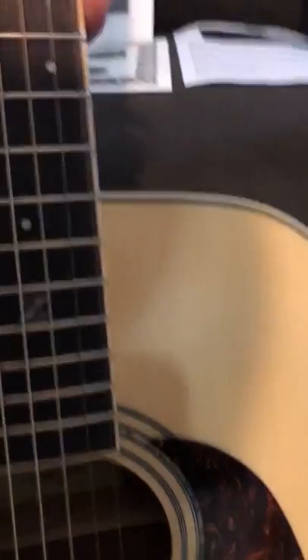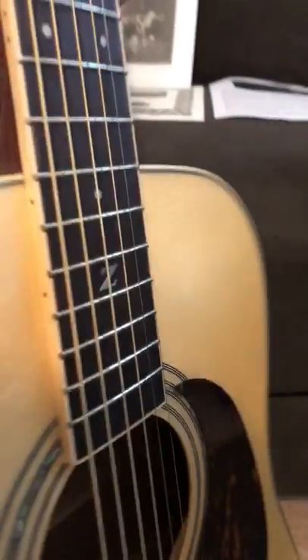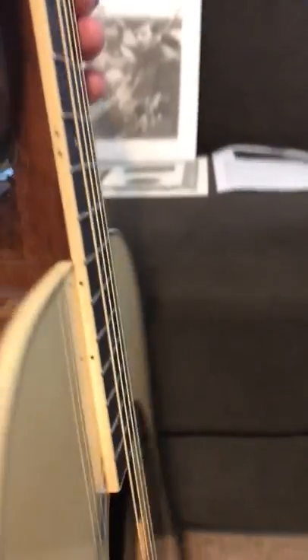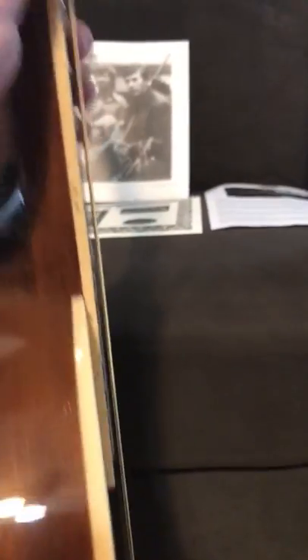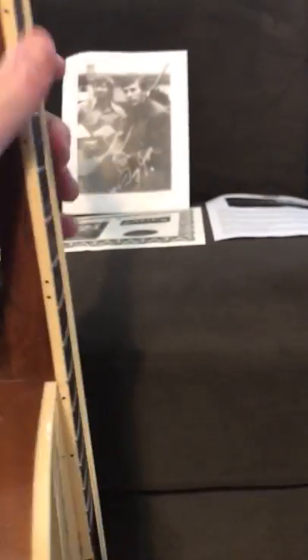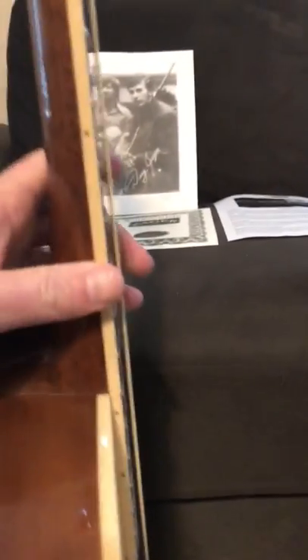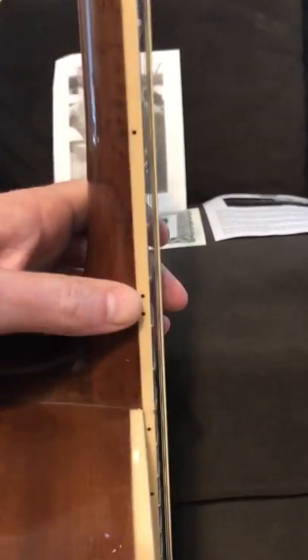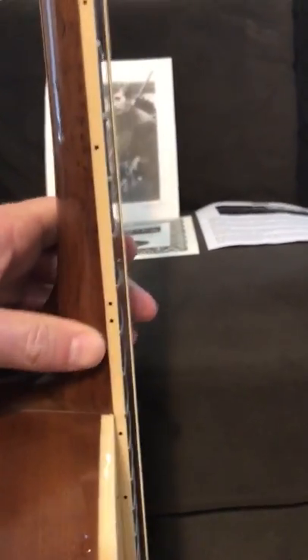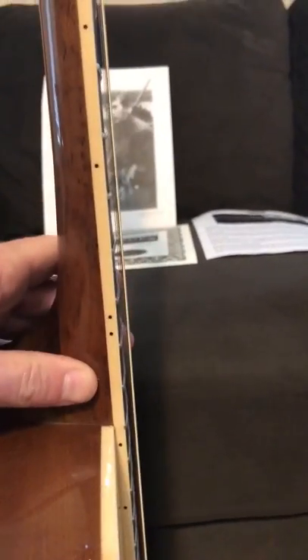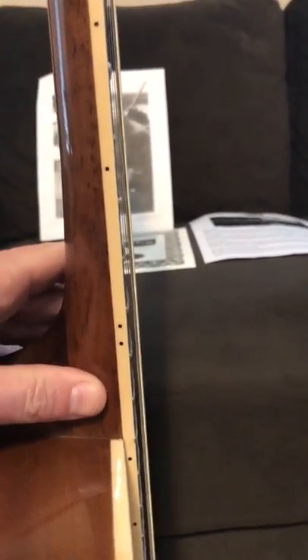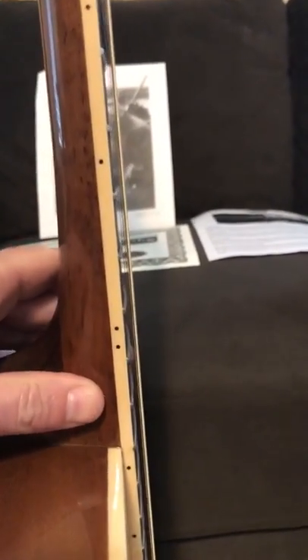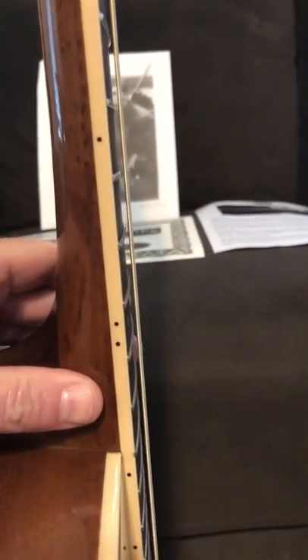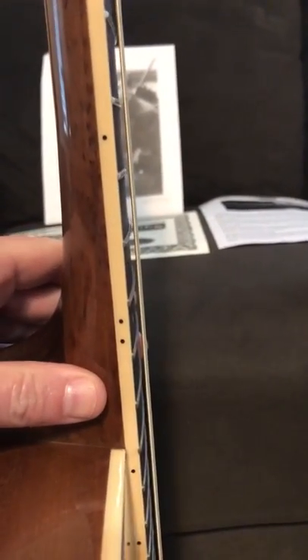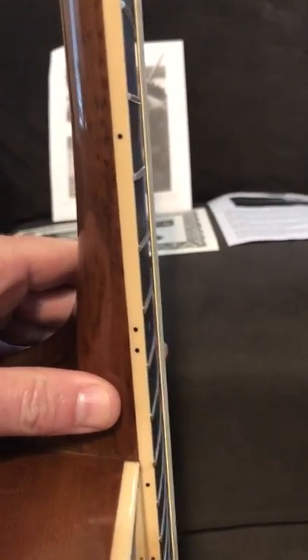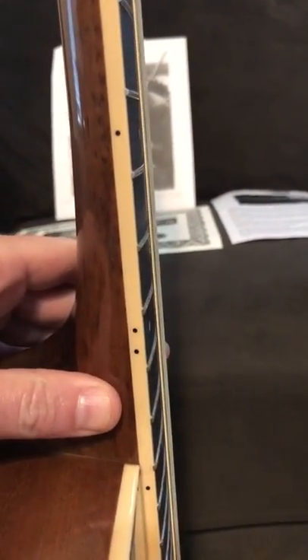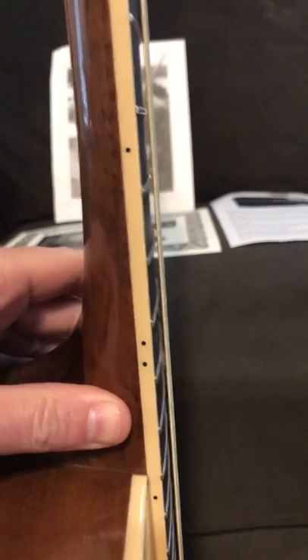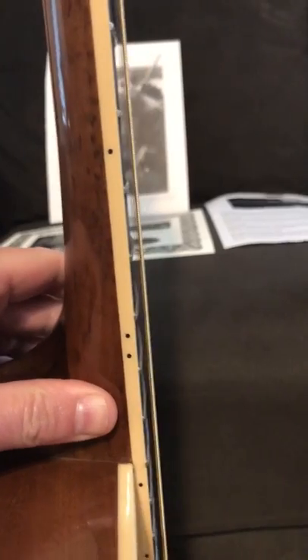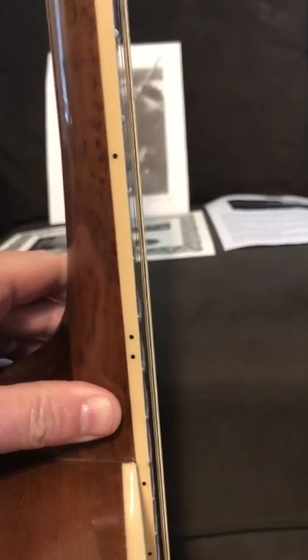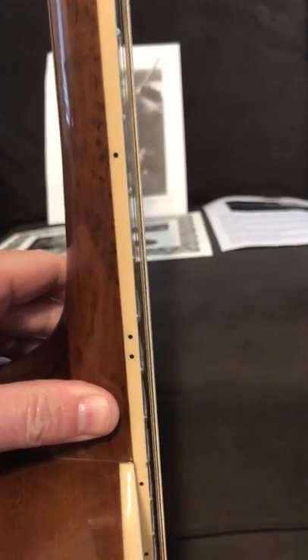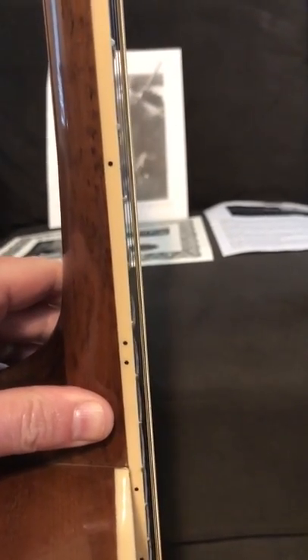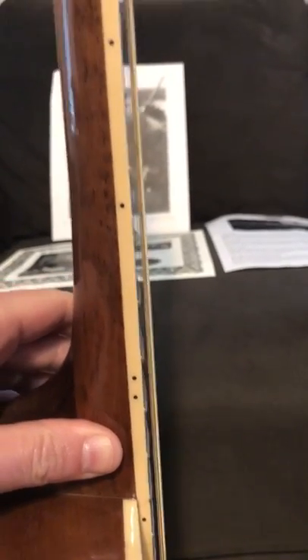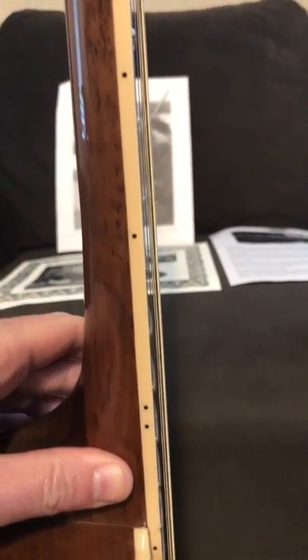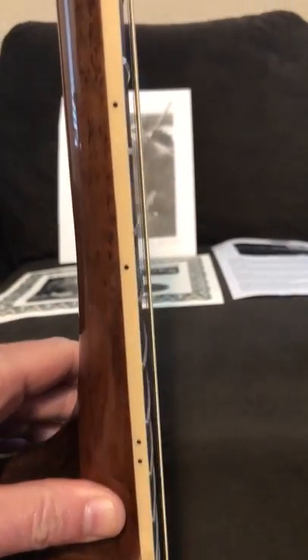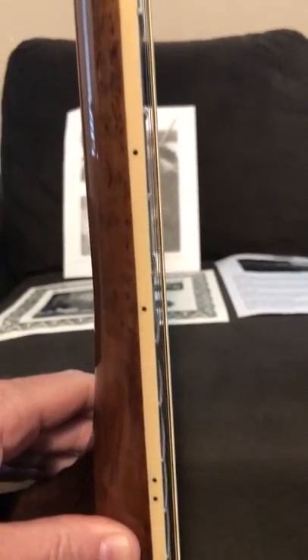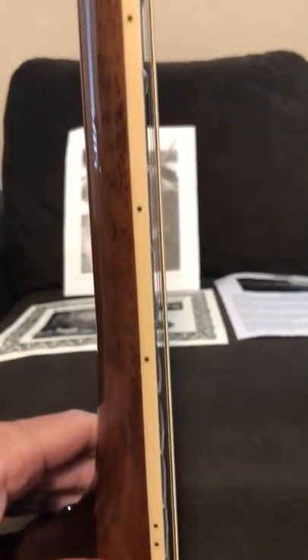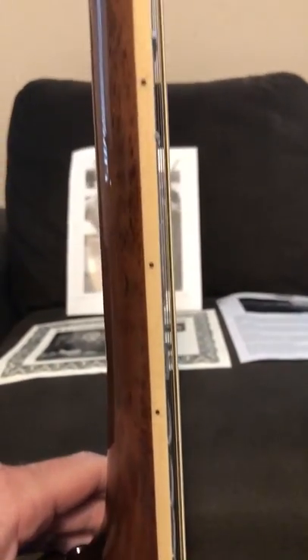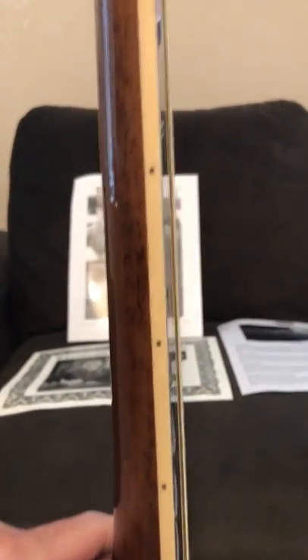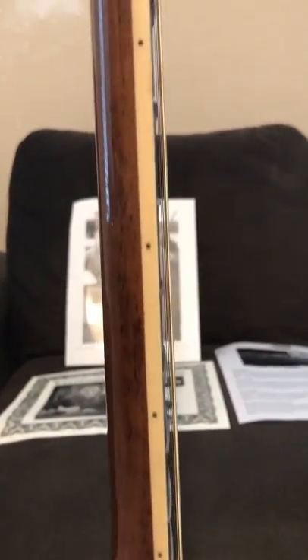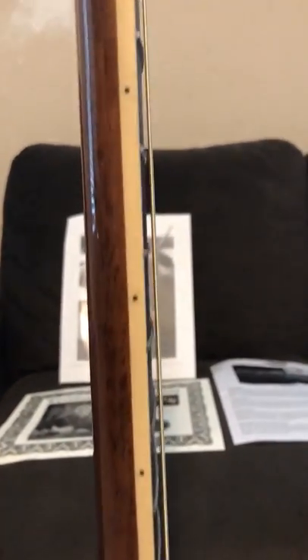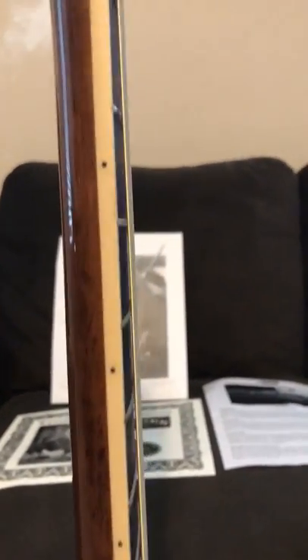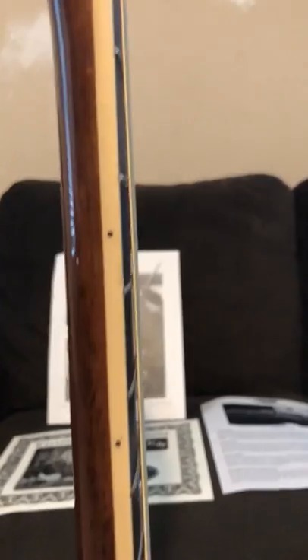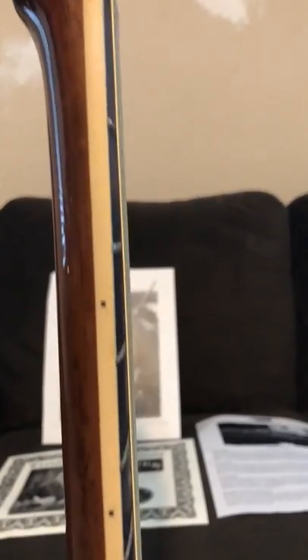Tortoise shell pick guard. The action on this thing is 3/16ths at the 12th fret — super tight, all the way up and down the neck. This thing is gorgeous.